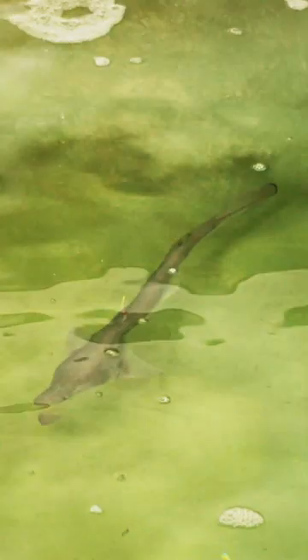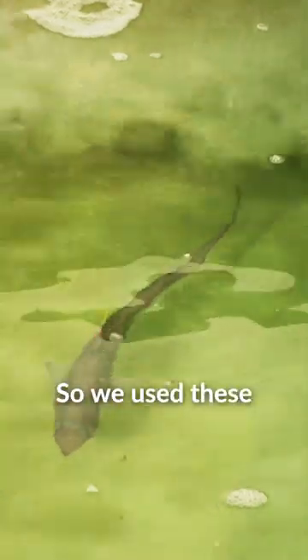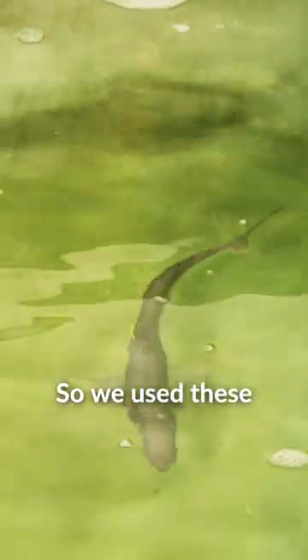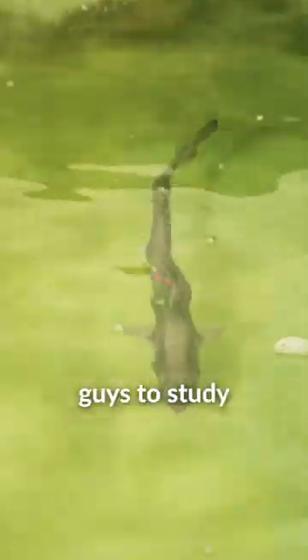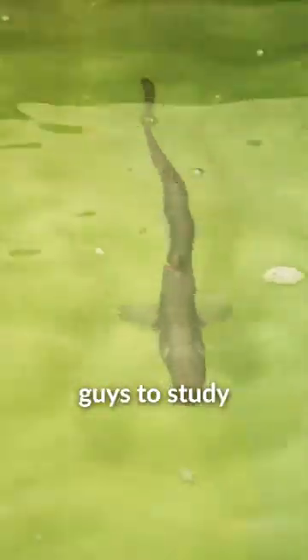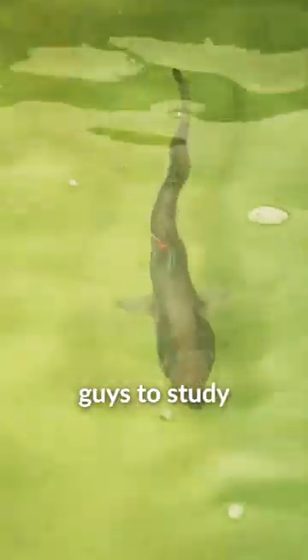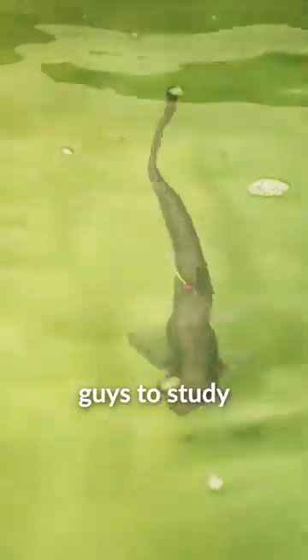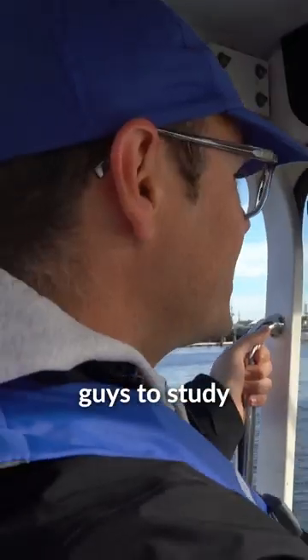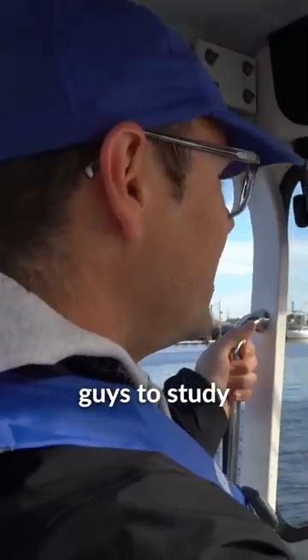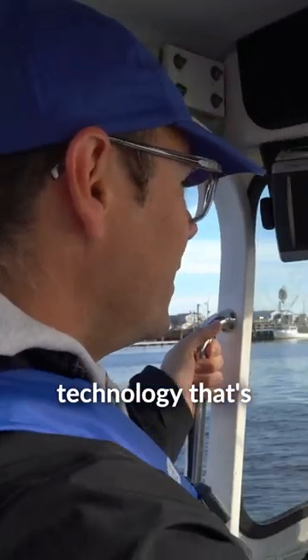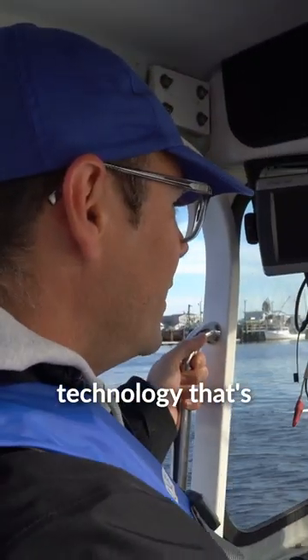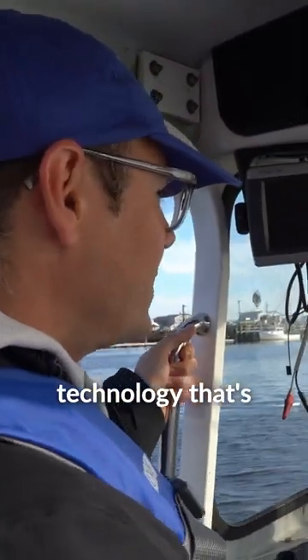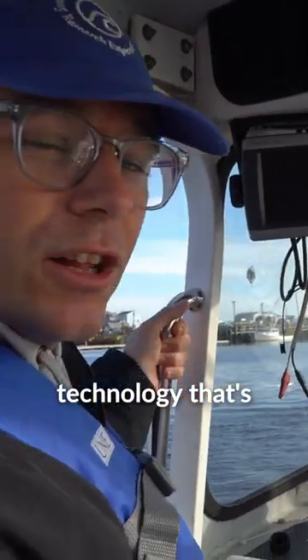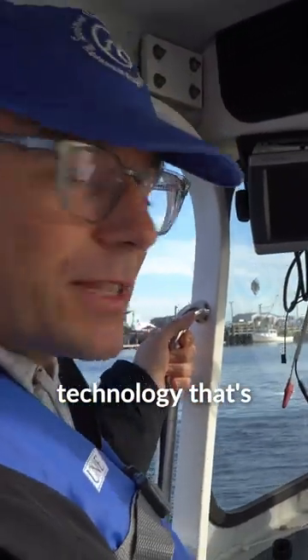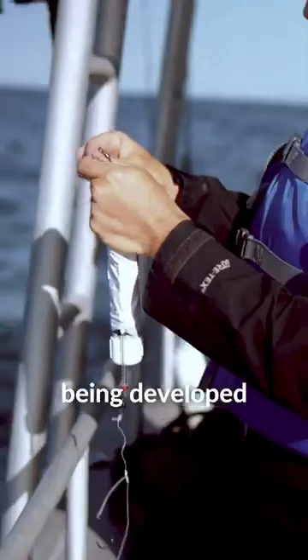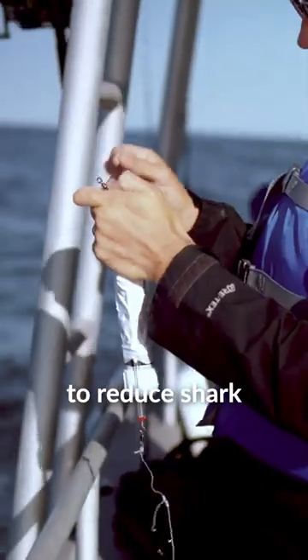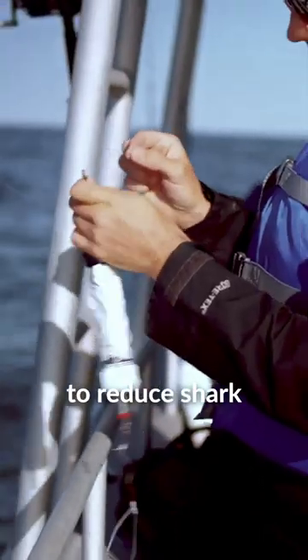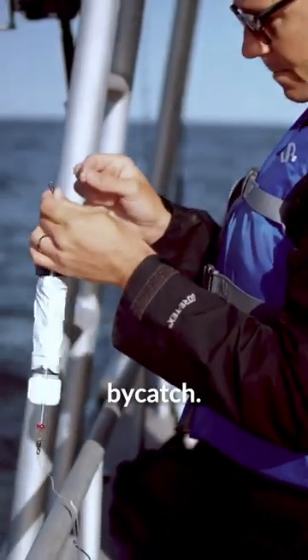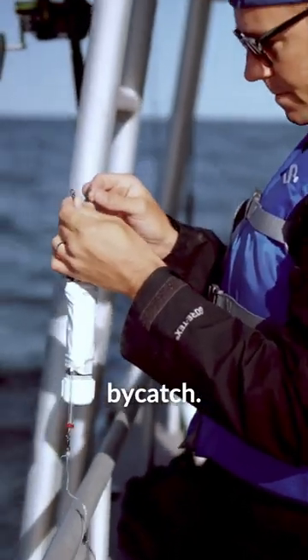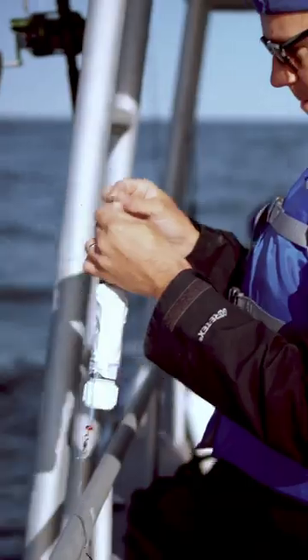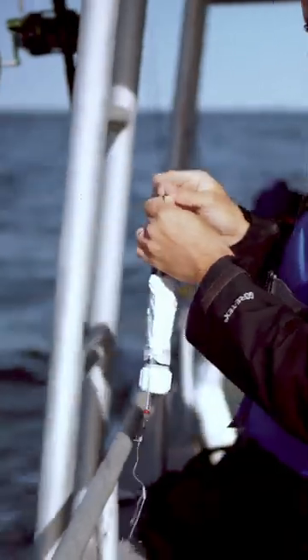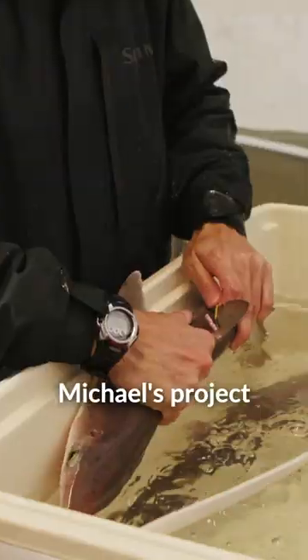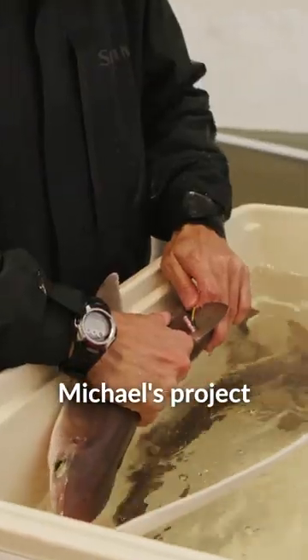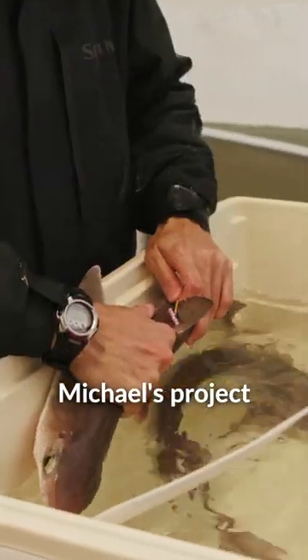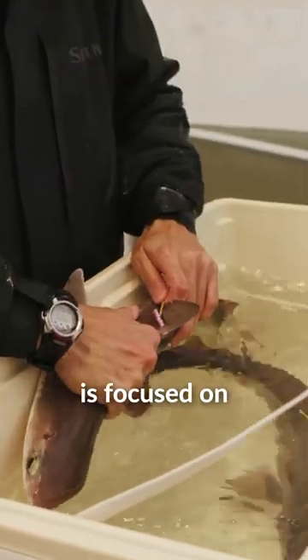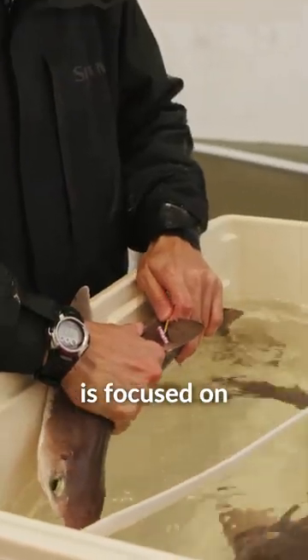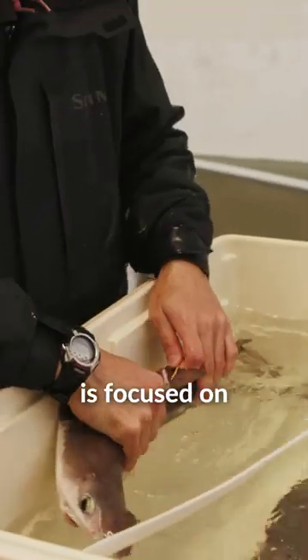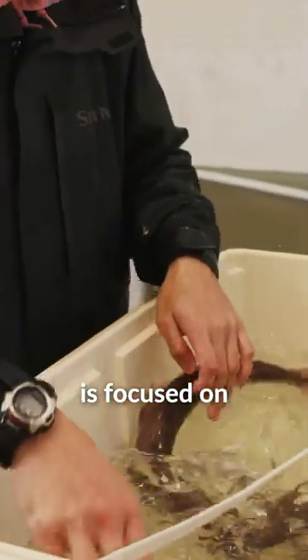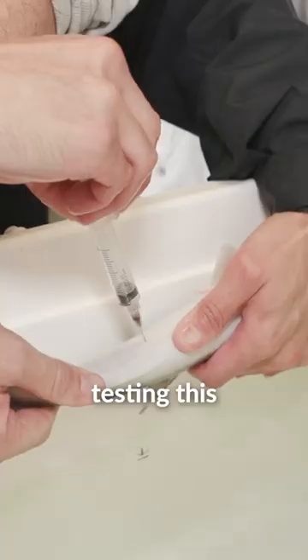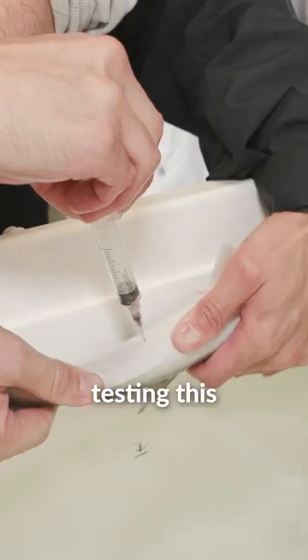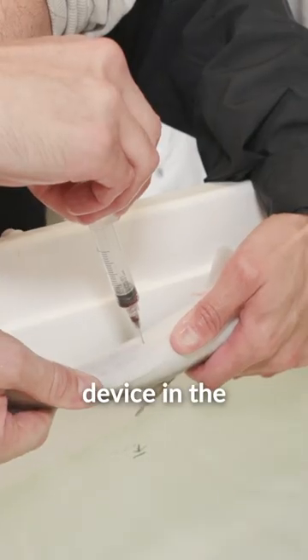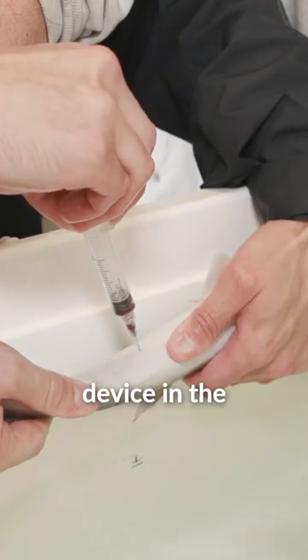We use these guys to study technology that's being developed to reduce shark bycatch. Michael's project is focused on testing this device in the laboratory.